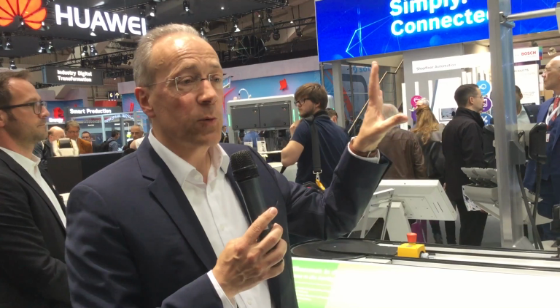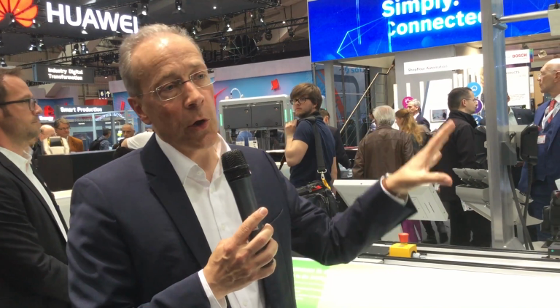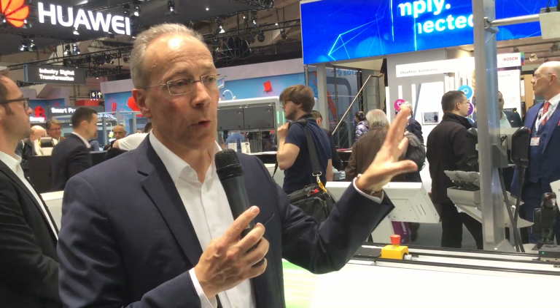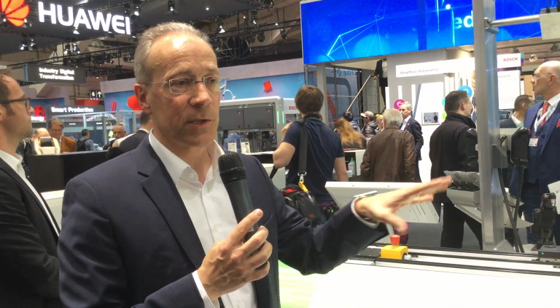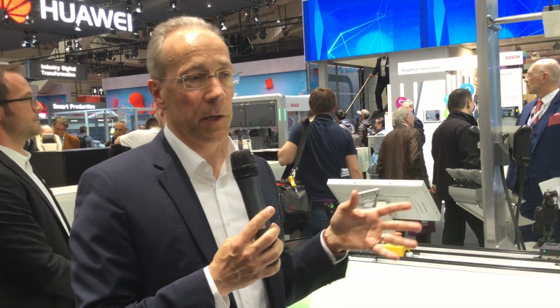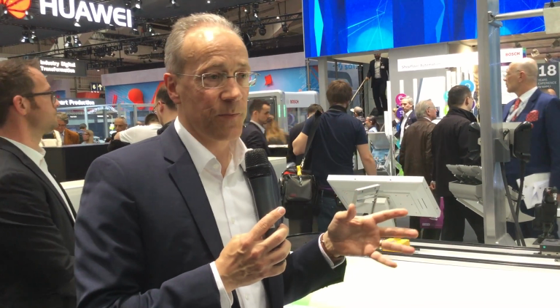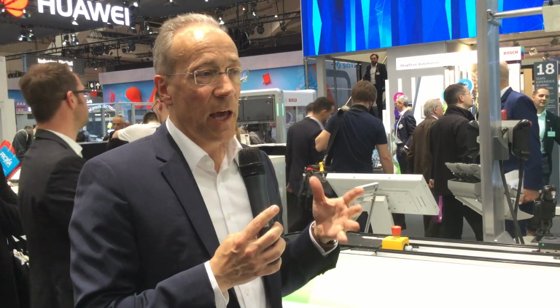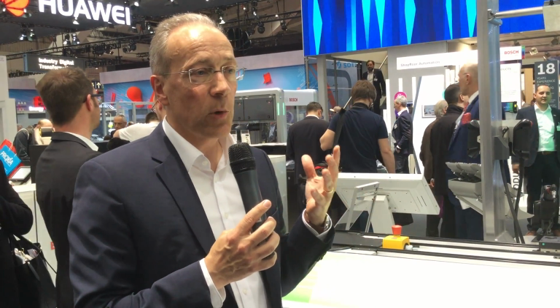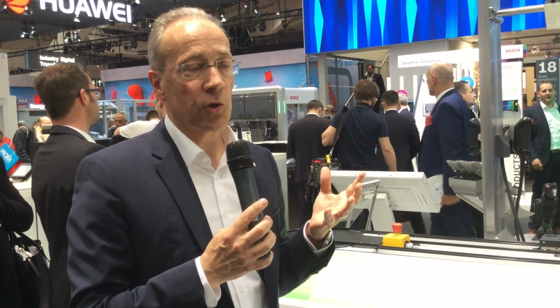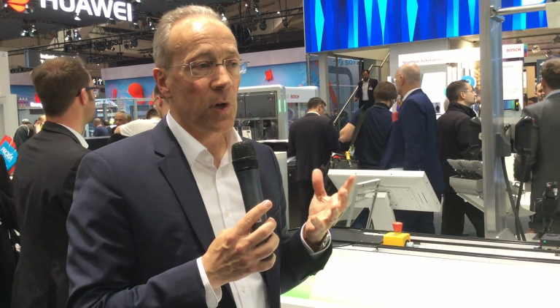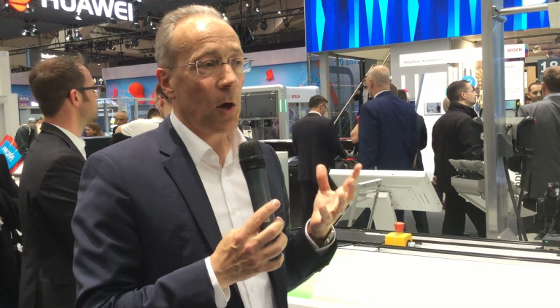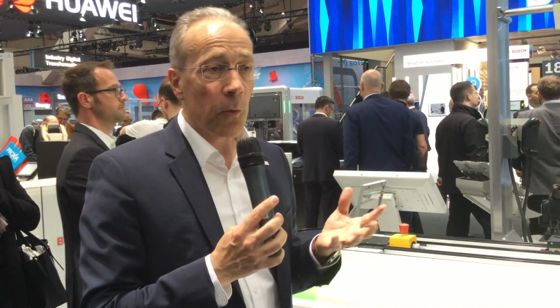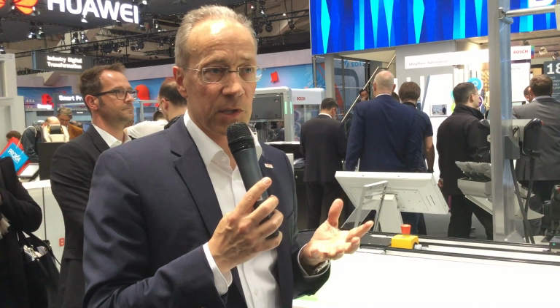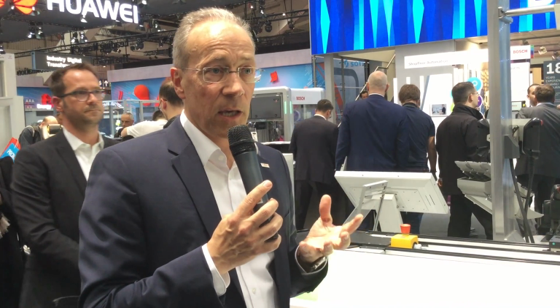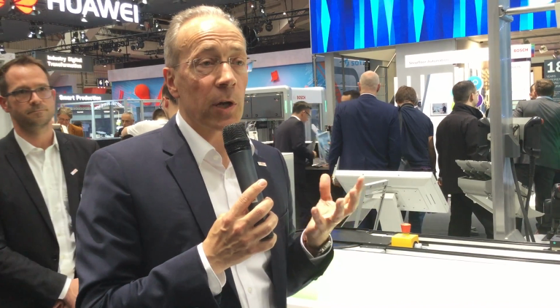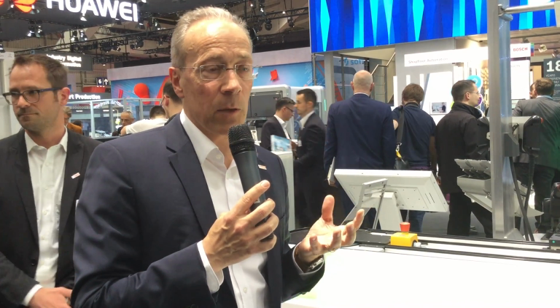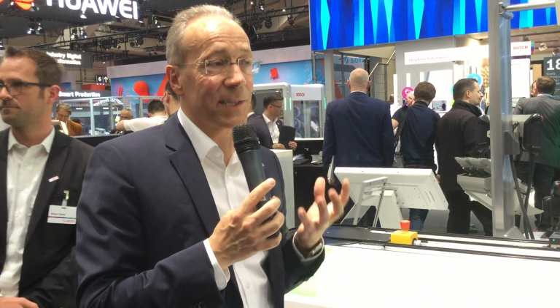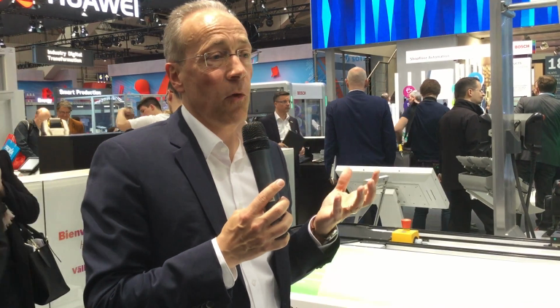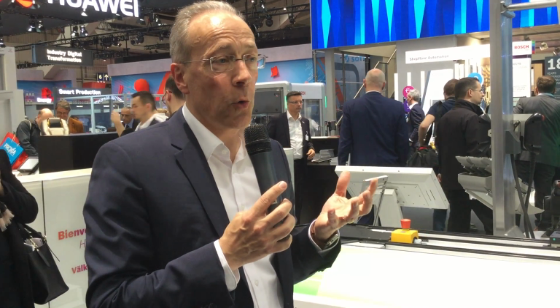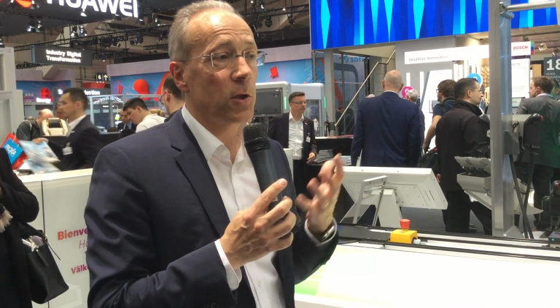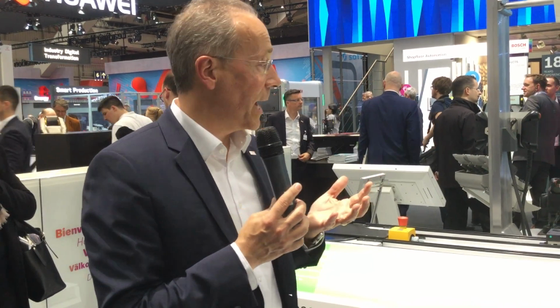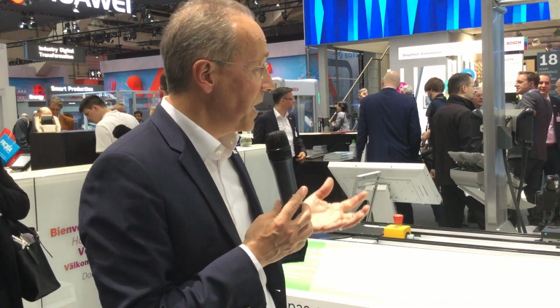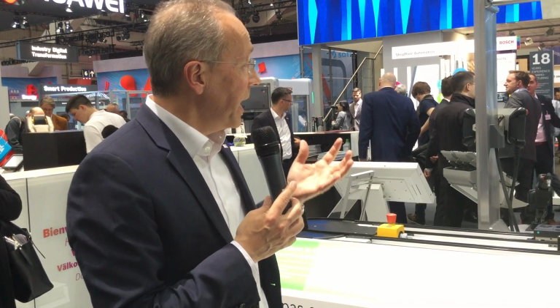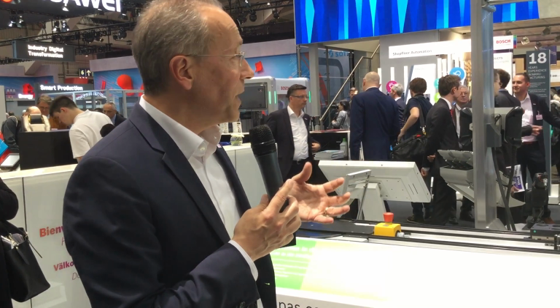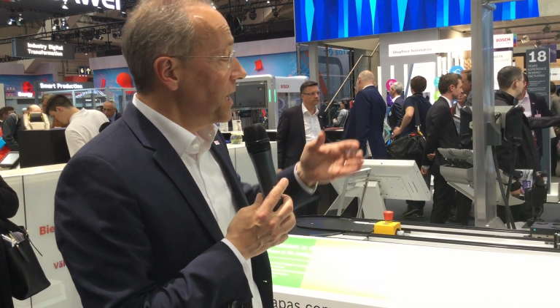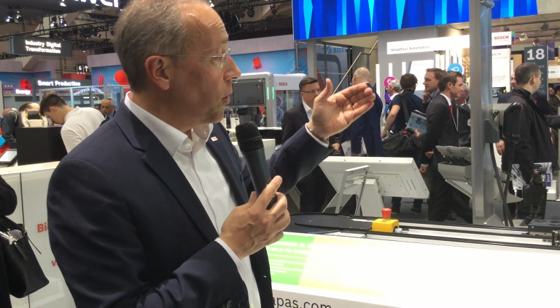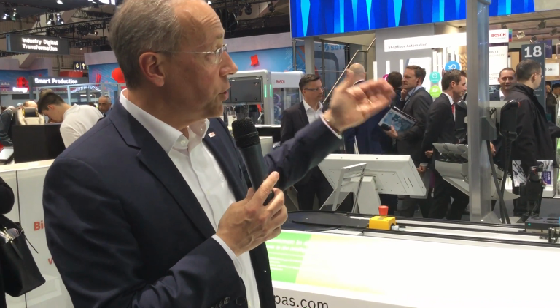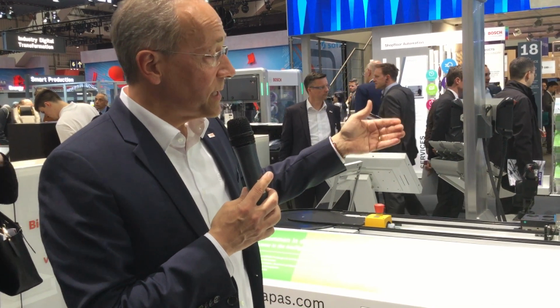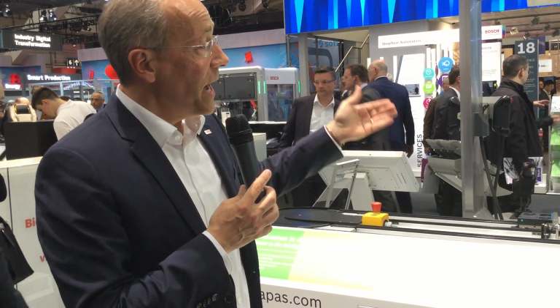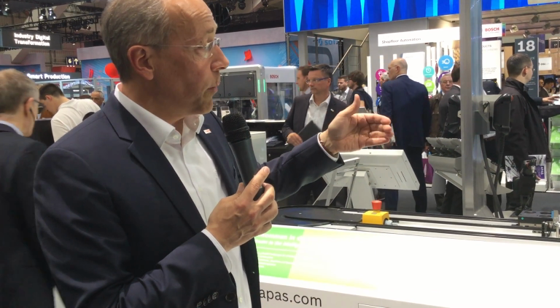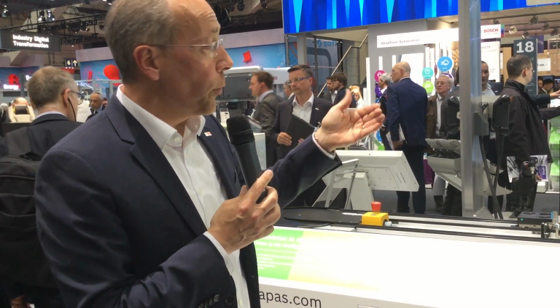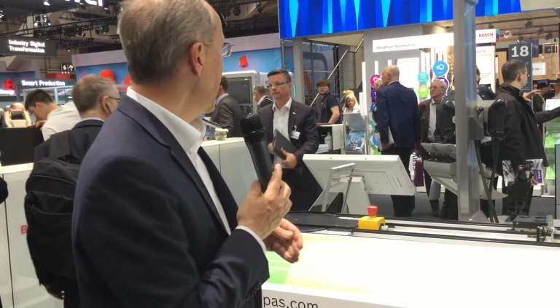We want to turn robots into colleagues and show you how the modern workplace looks today. This is what Industry 4.0 looks like — it's about how humans and robots are working together.